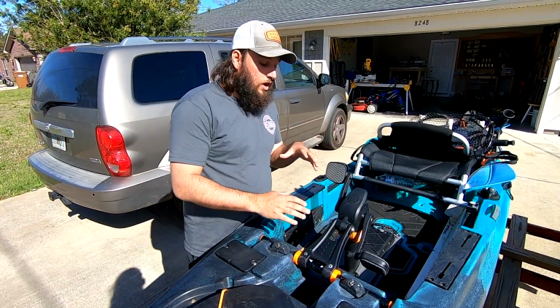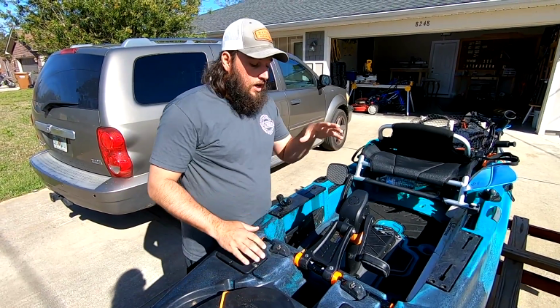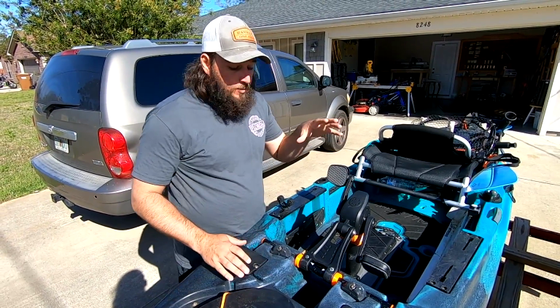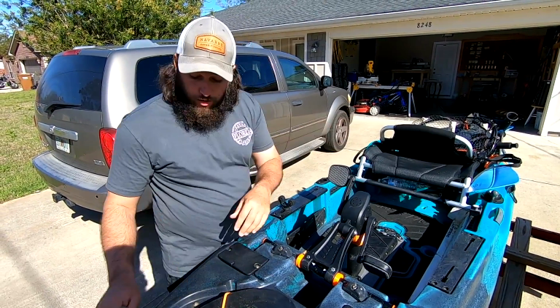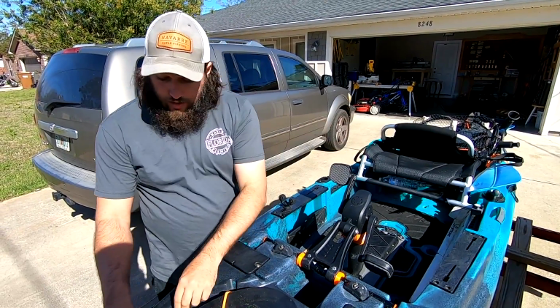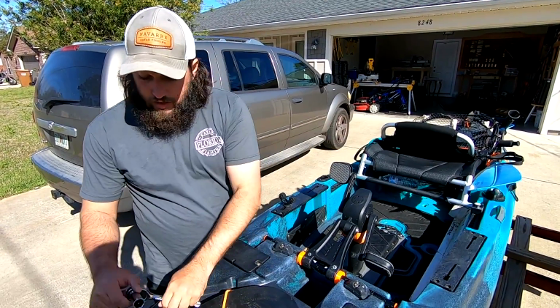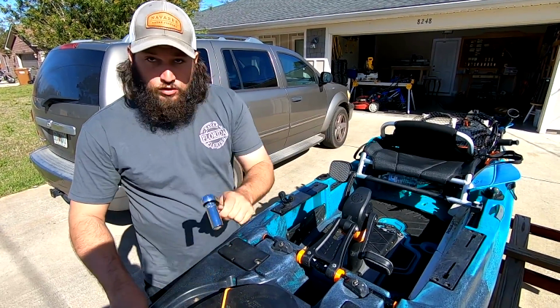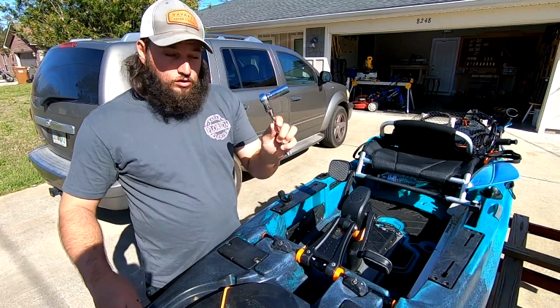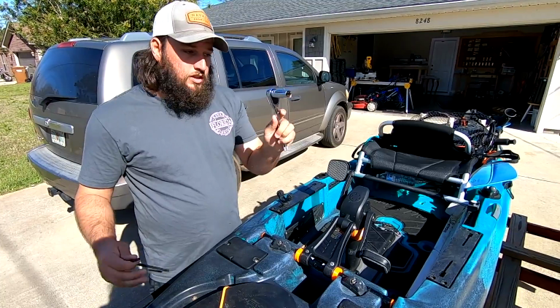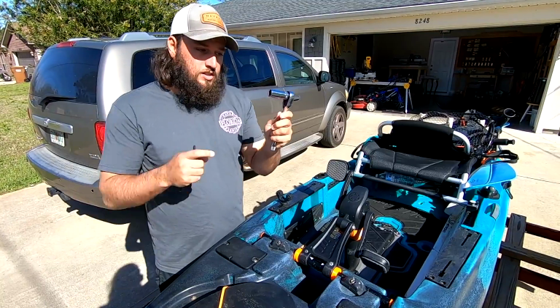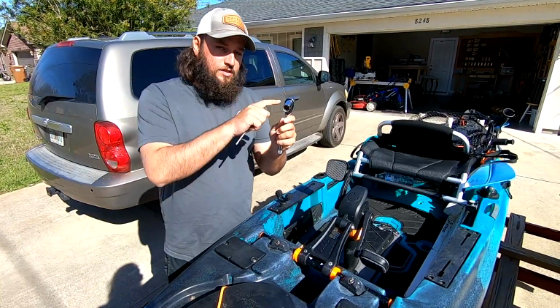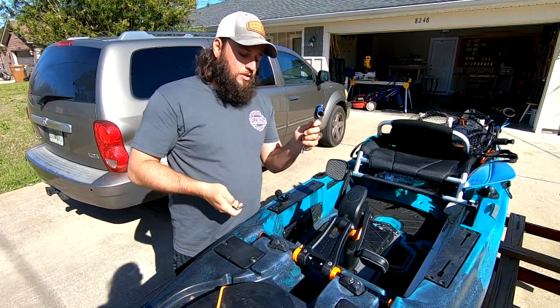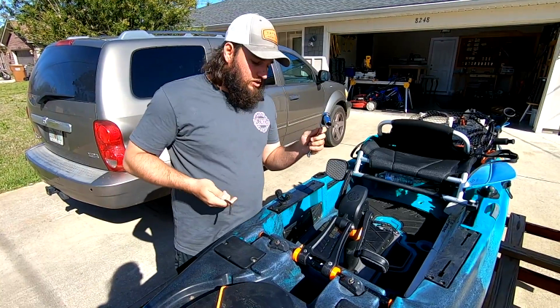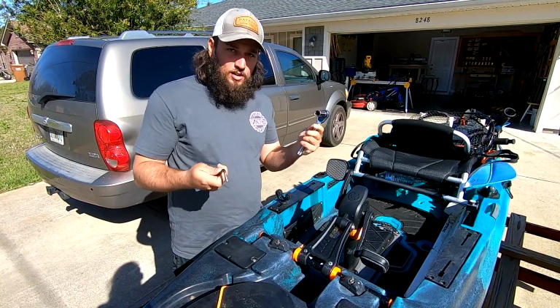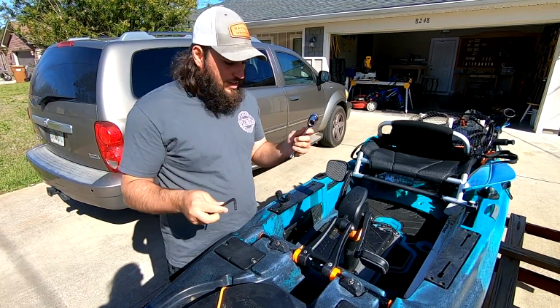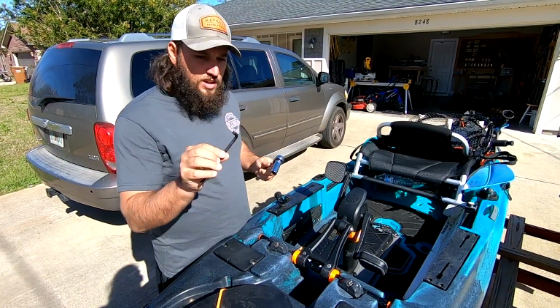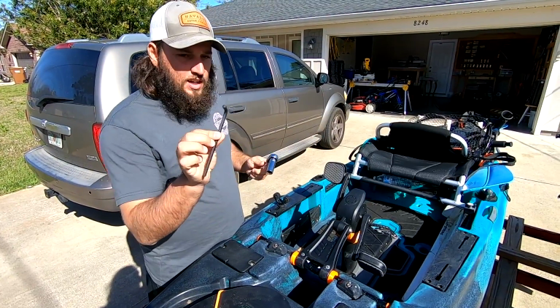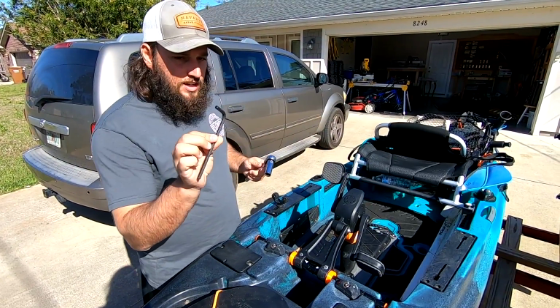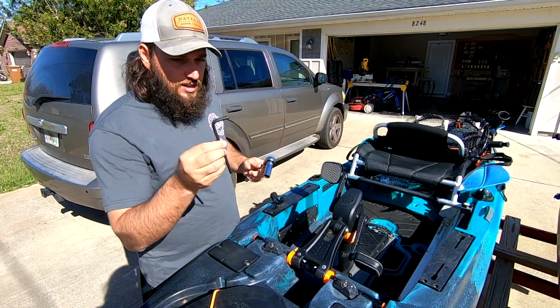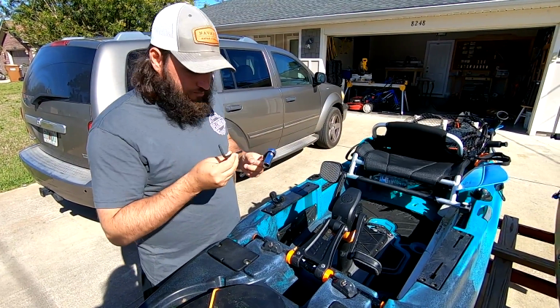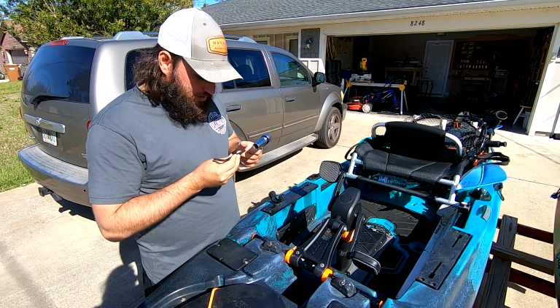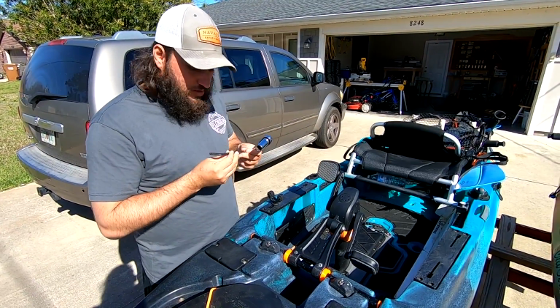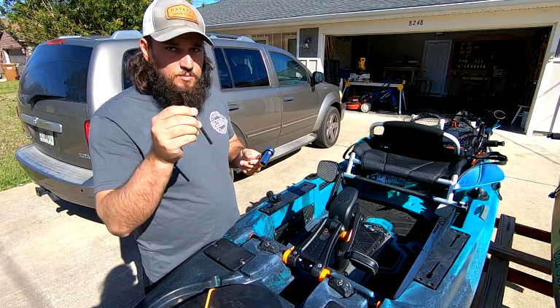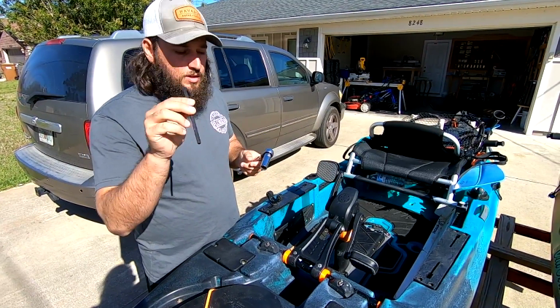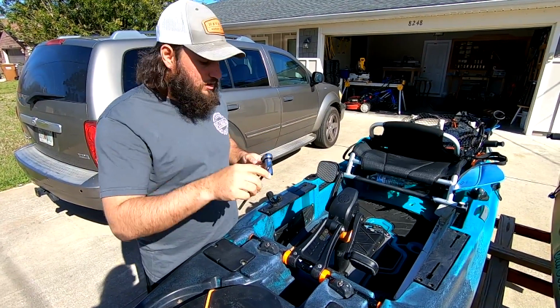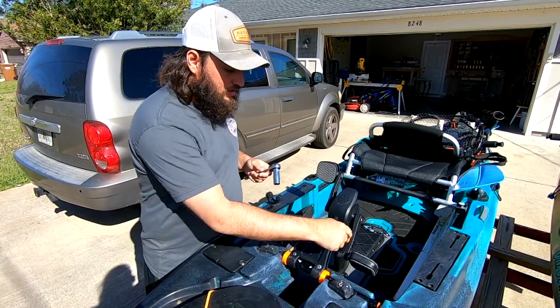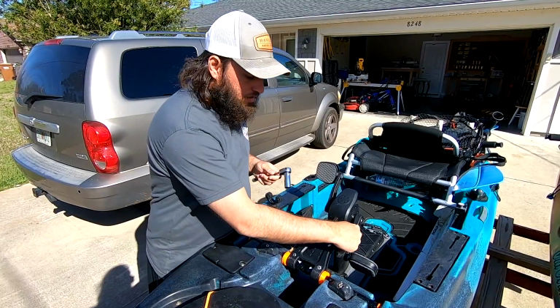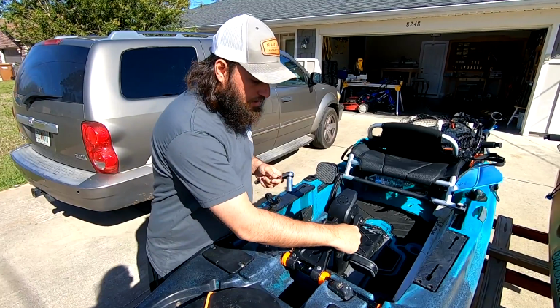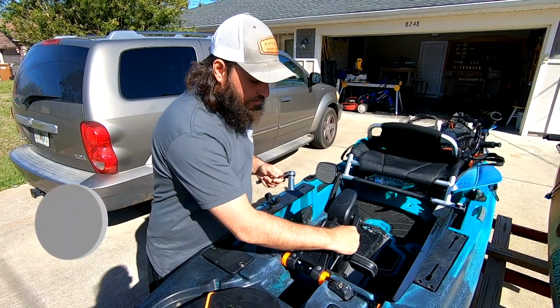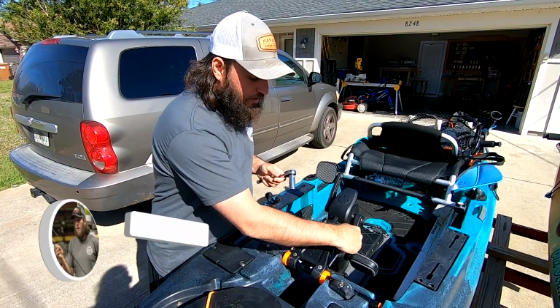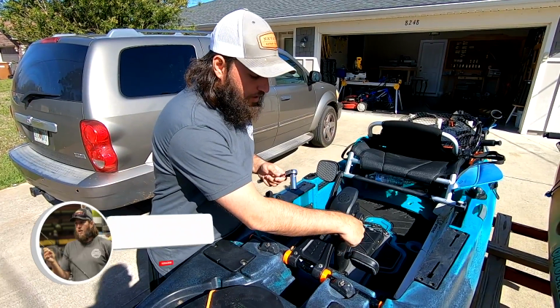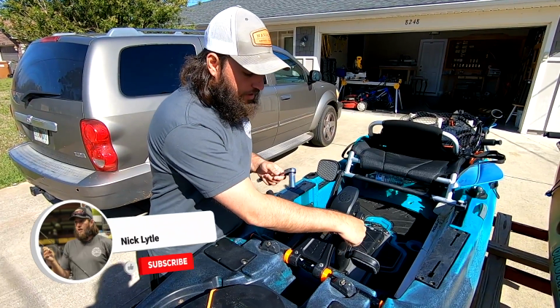I'm going to show you that you only need two tools to do it: a 17 millimeter socket or wrench, and a 7 millimeter hex head. It goes right in here.